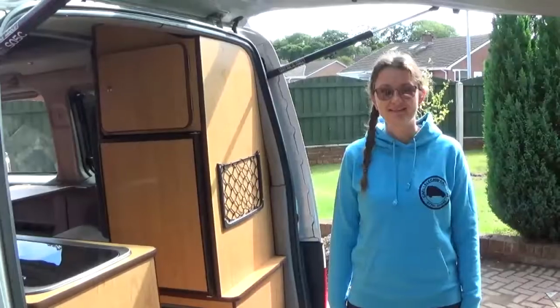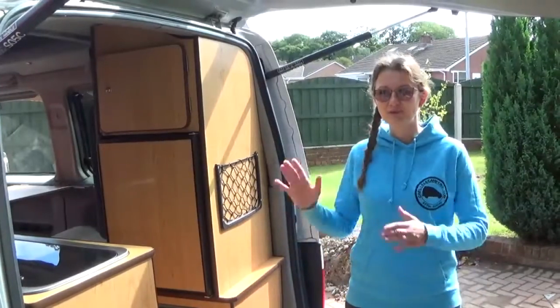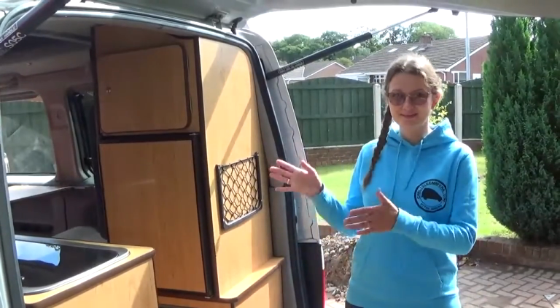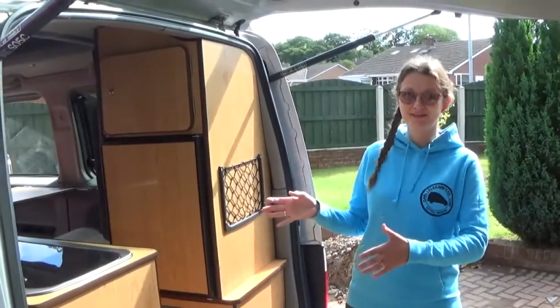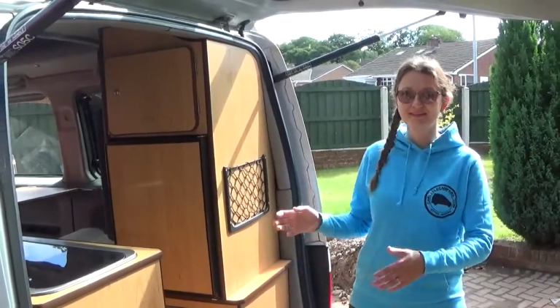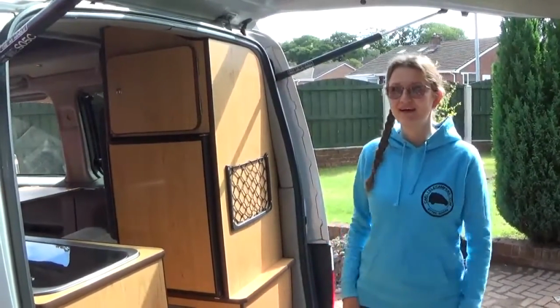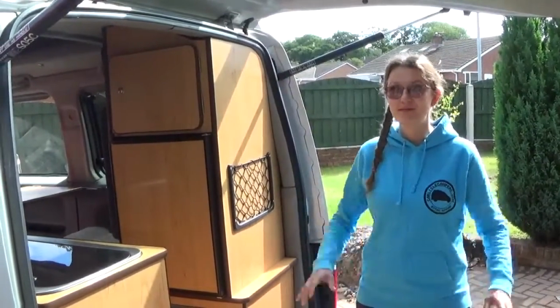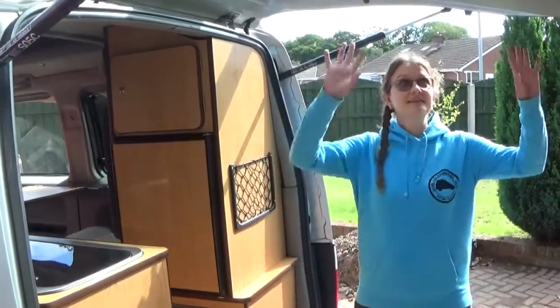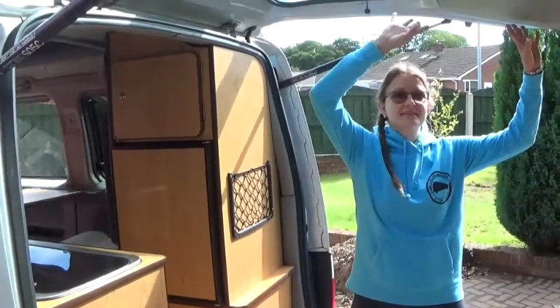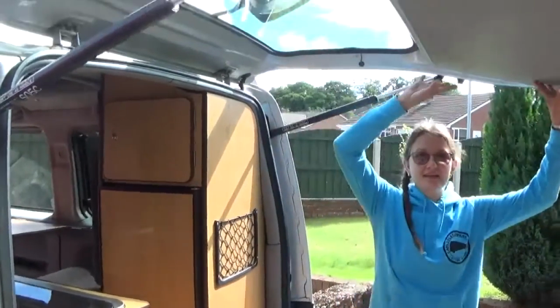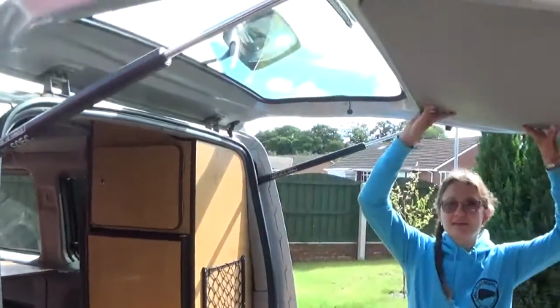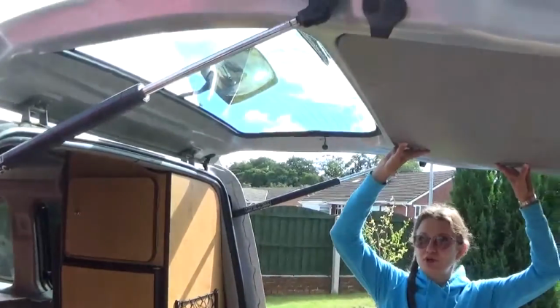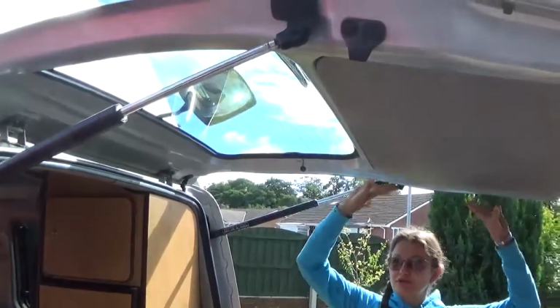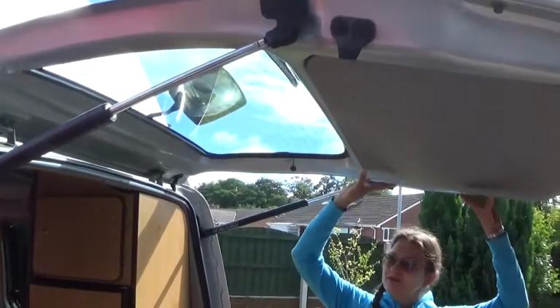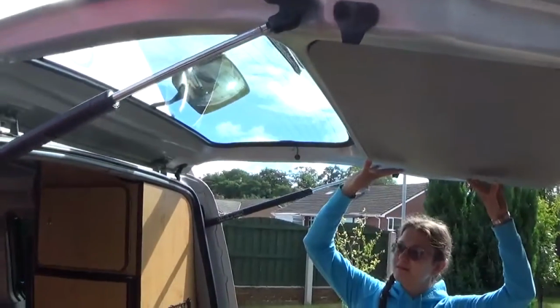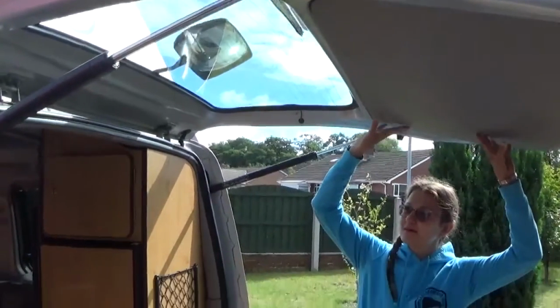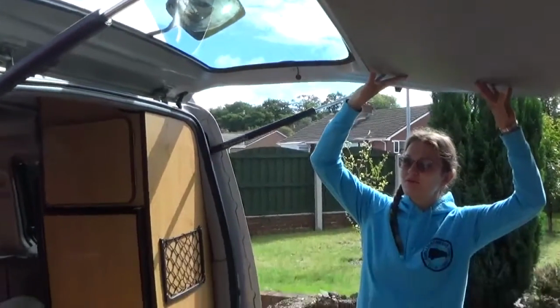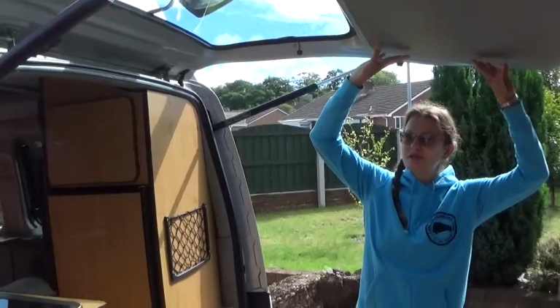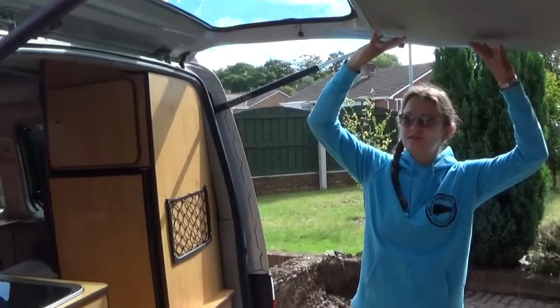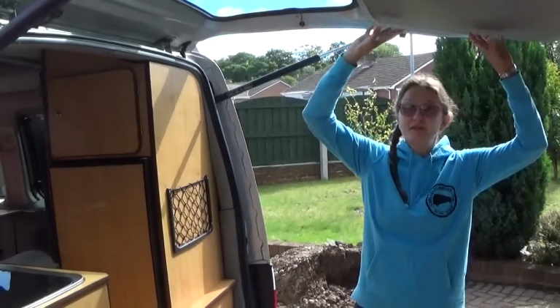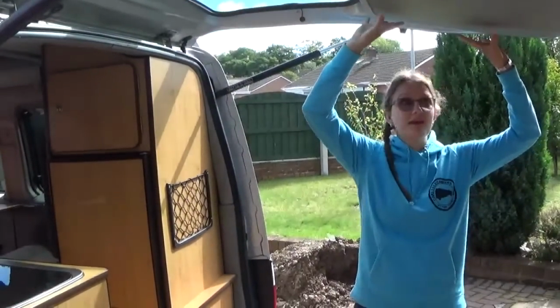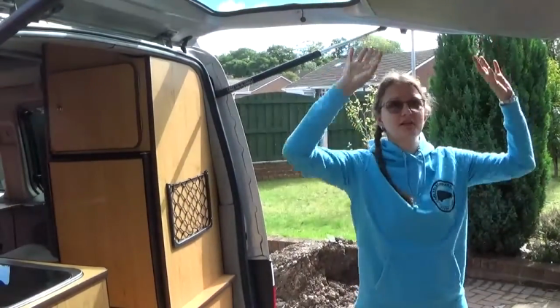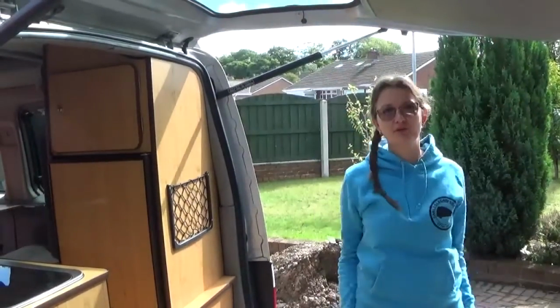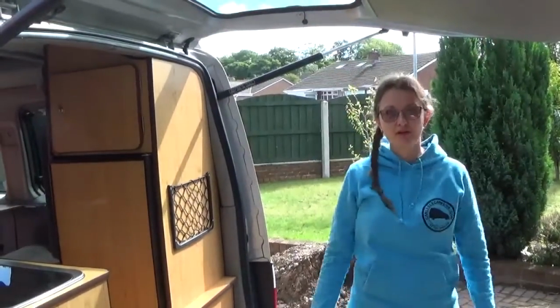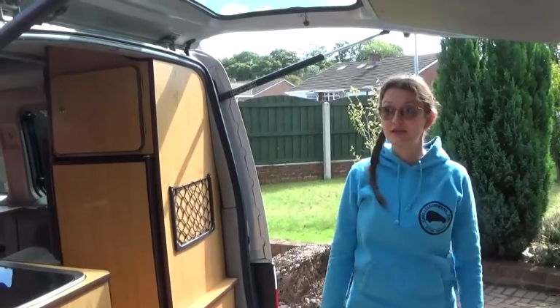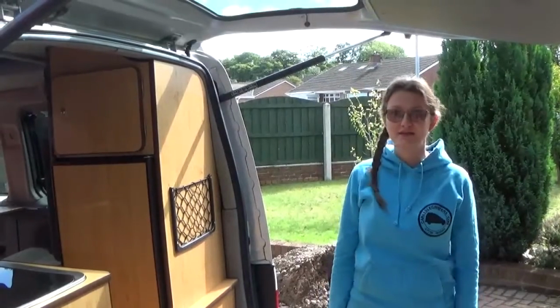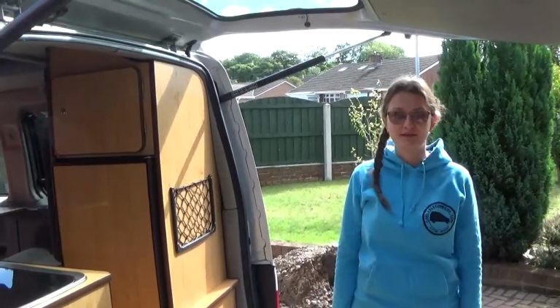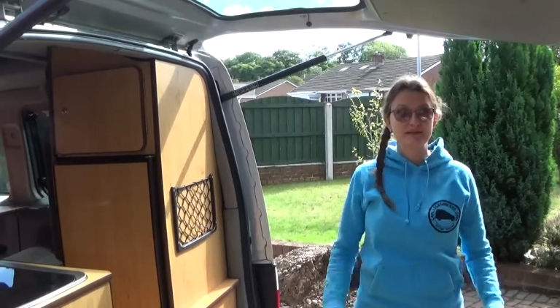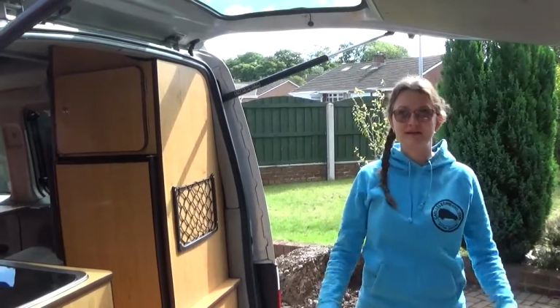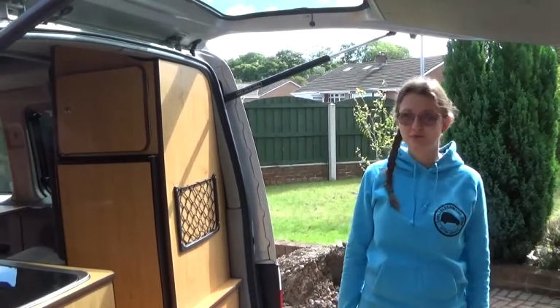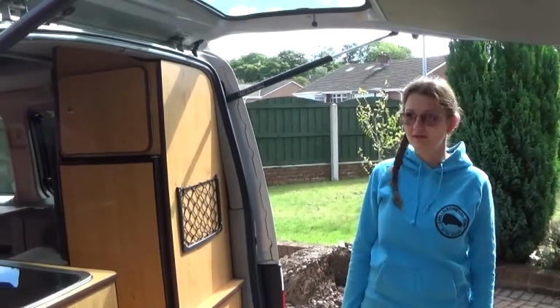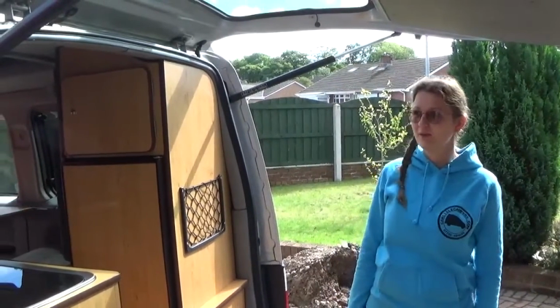Now we are at the back of the van. As you can see, this is a tailgate so it opens up. That is quite handy for giving you extra shelter for rainy days or when it spits slightly from above.